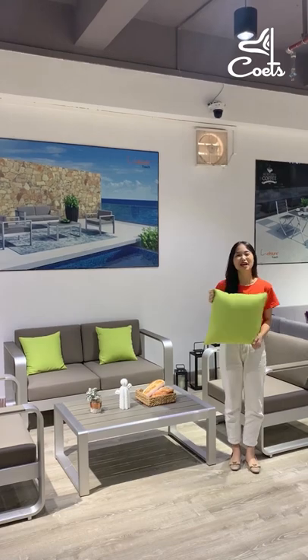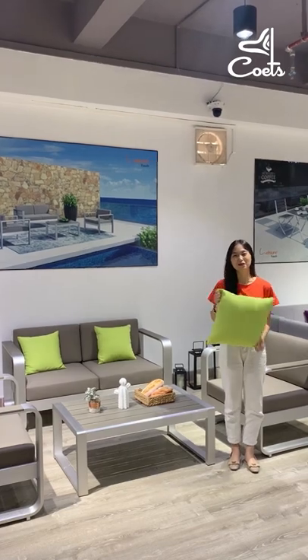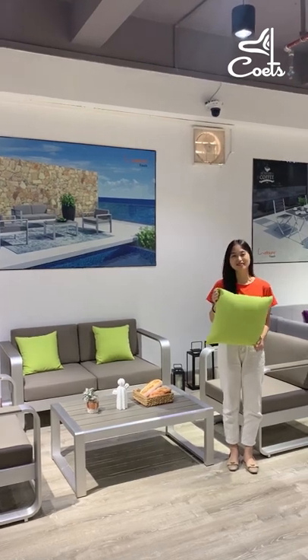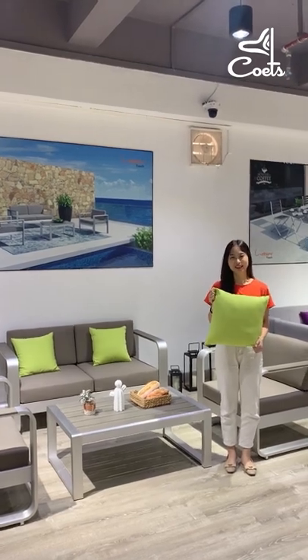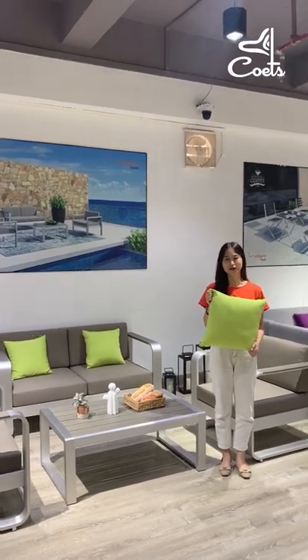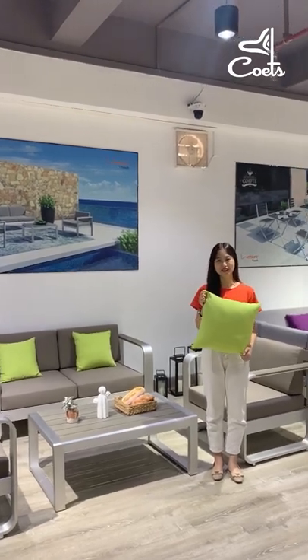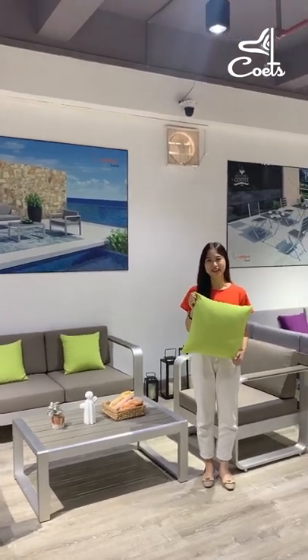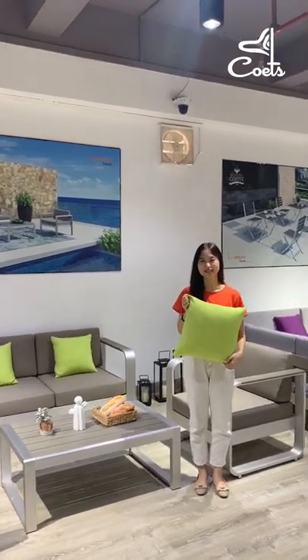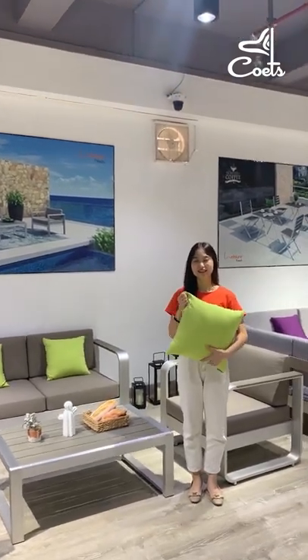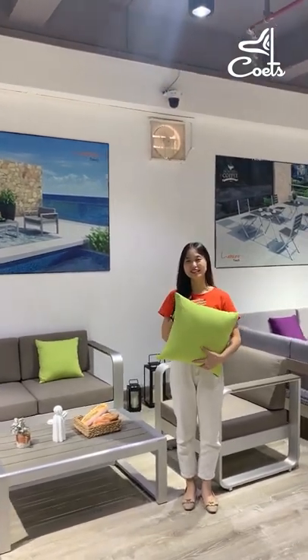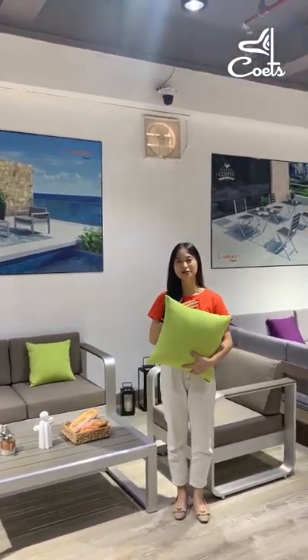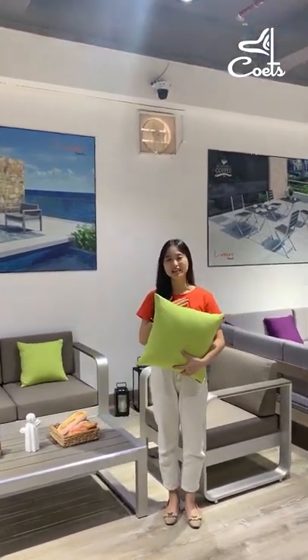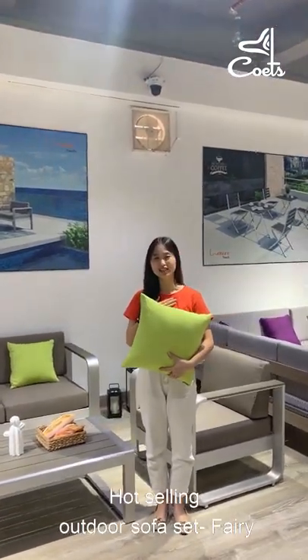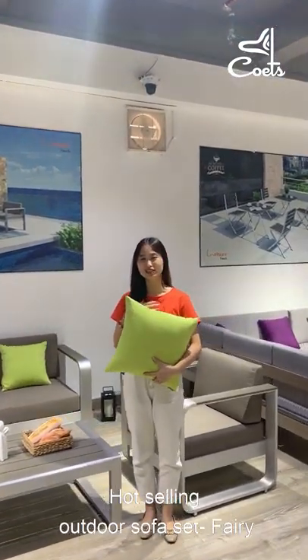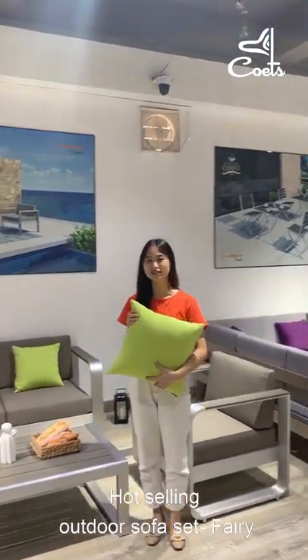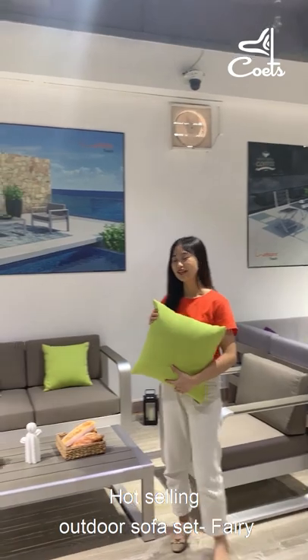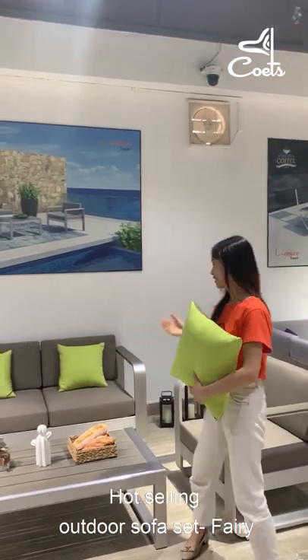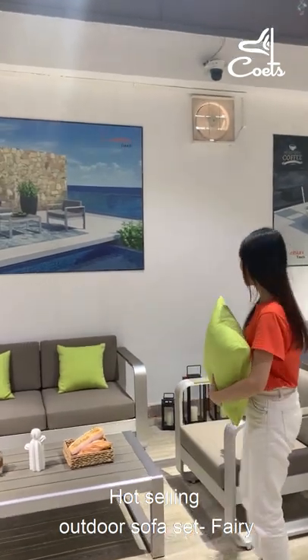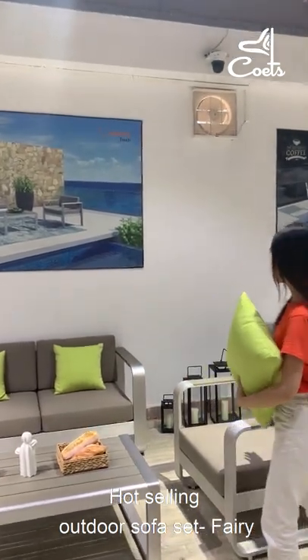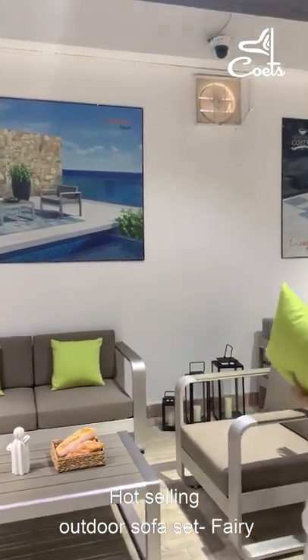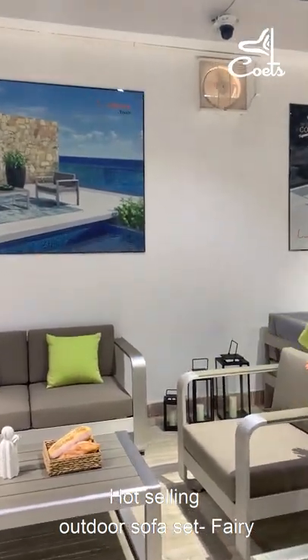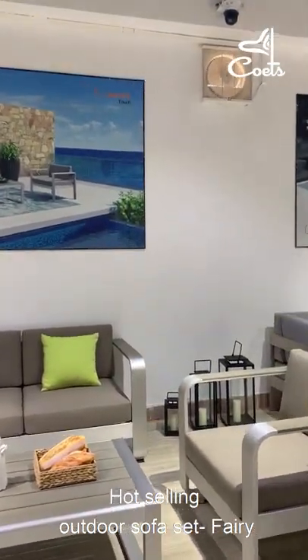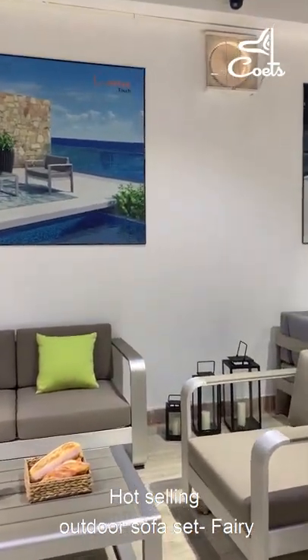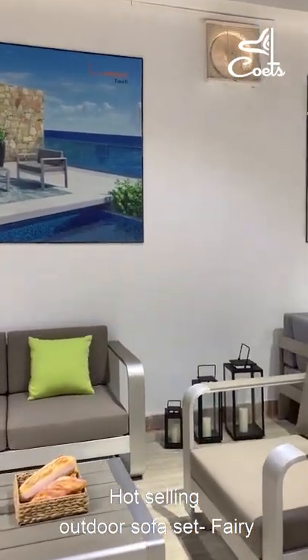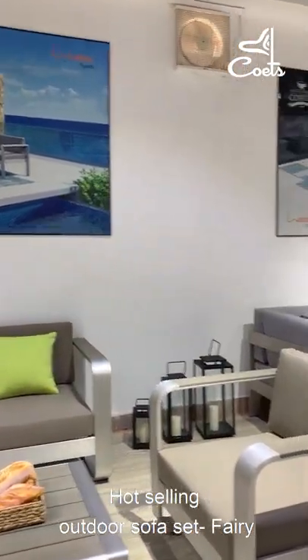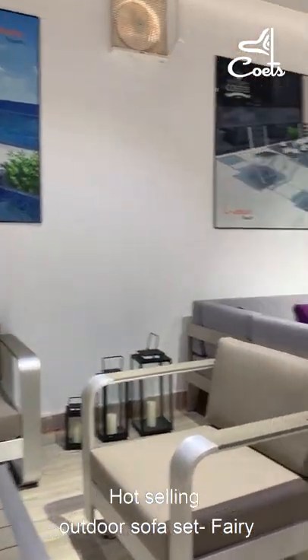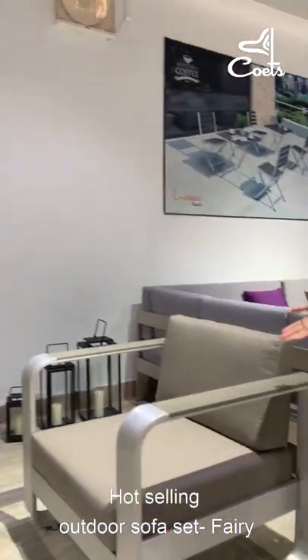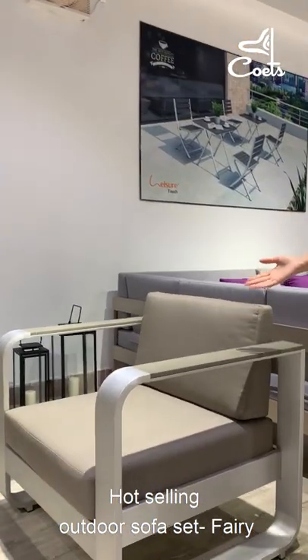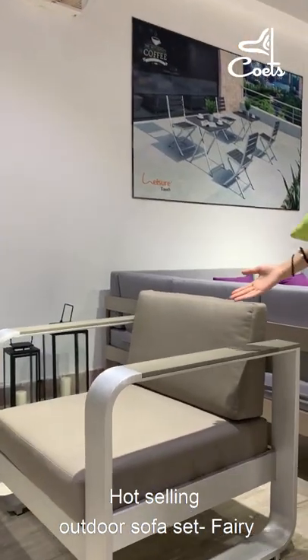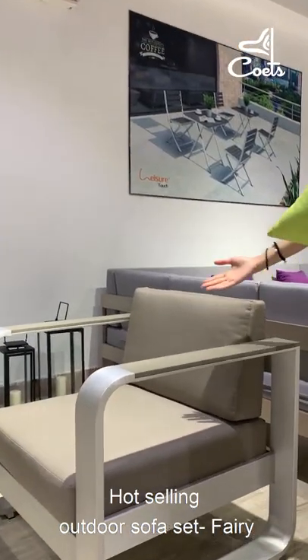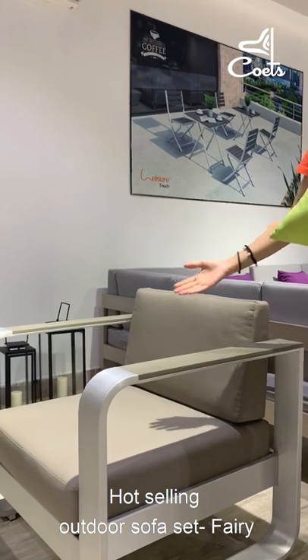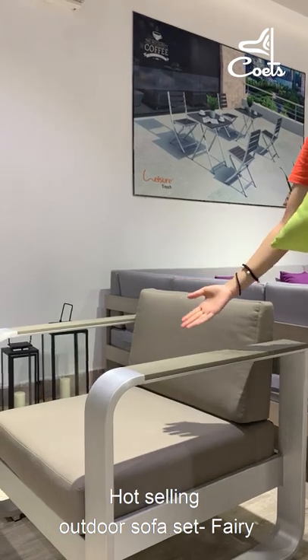Hello everyone, nice to see you again. This is Lichu from NaturalTouch. This product is our most popular product, the sofa set Ferry.